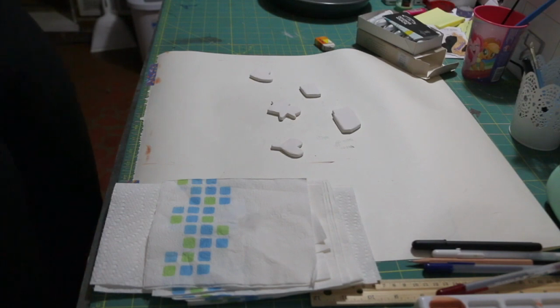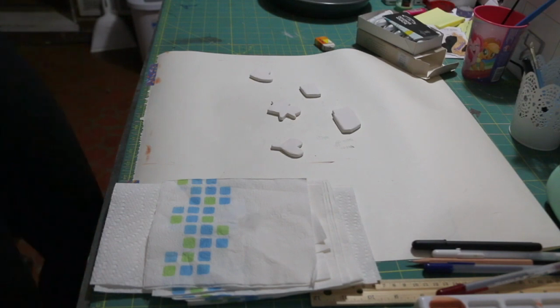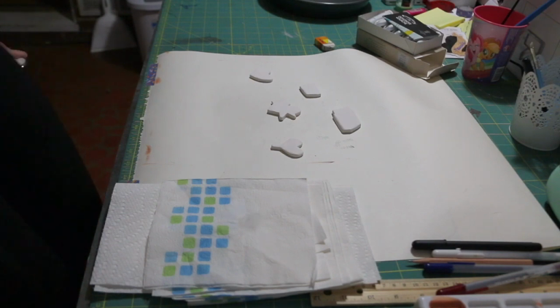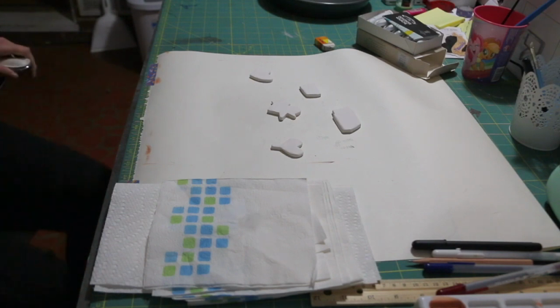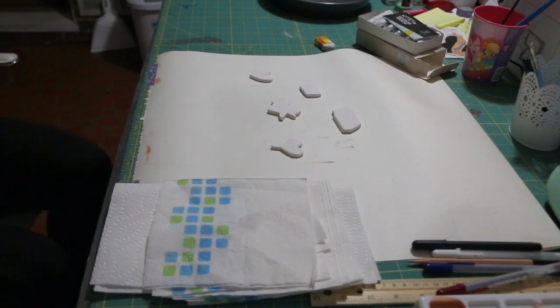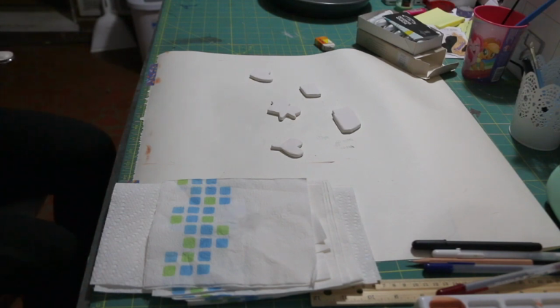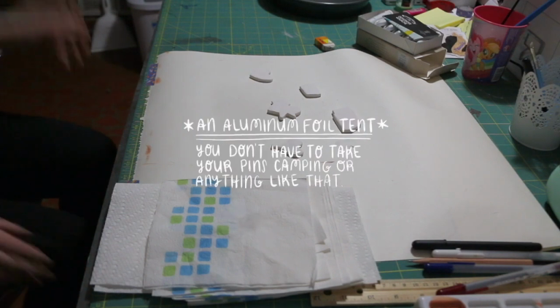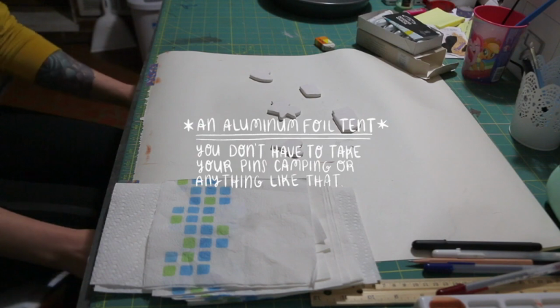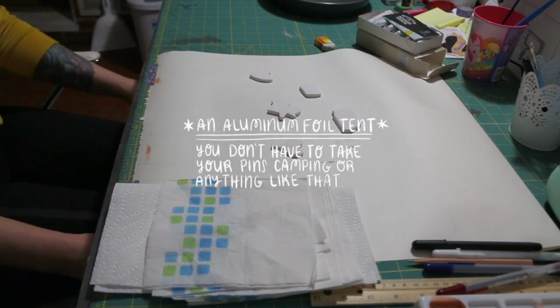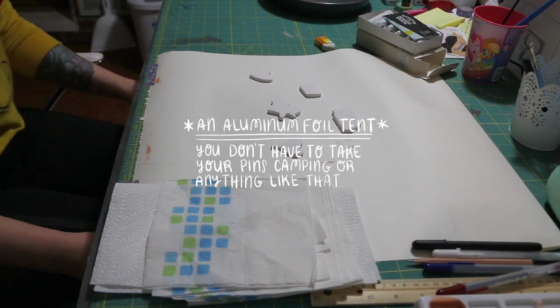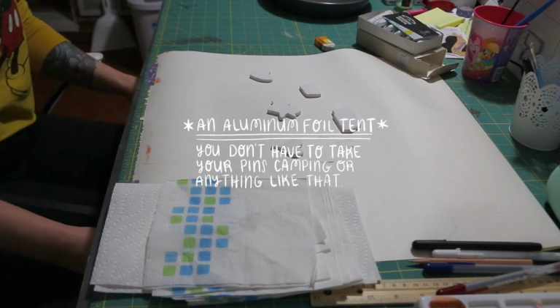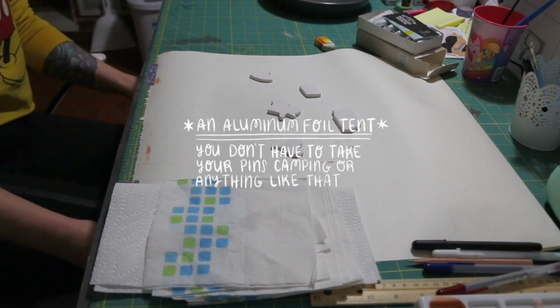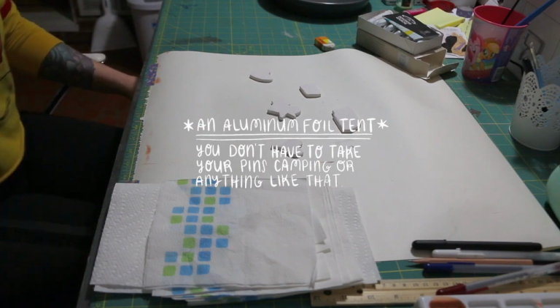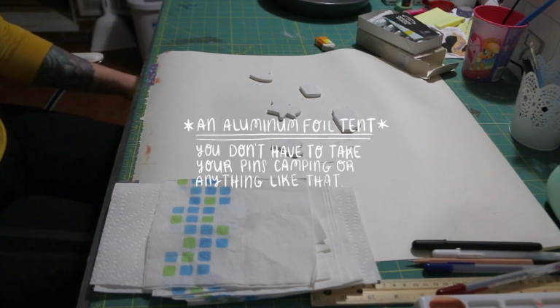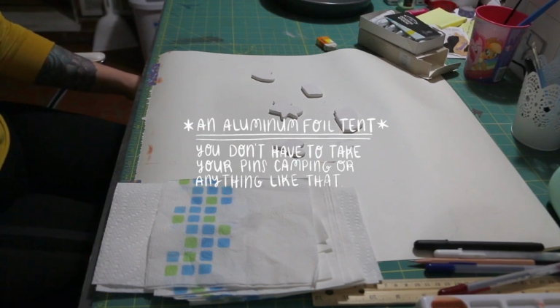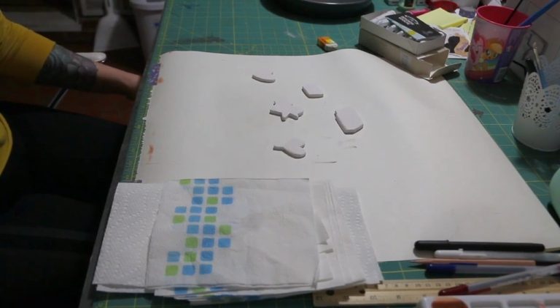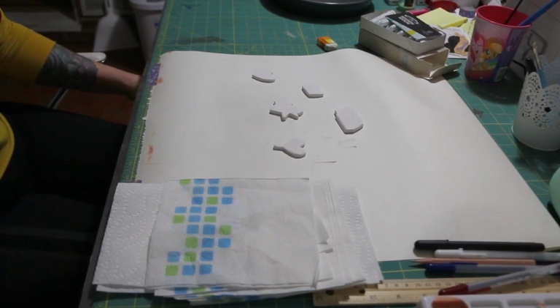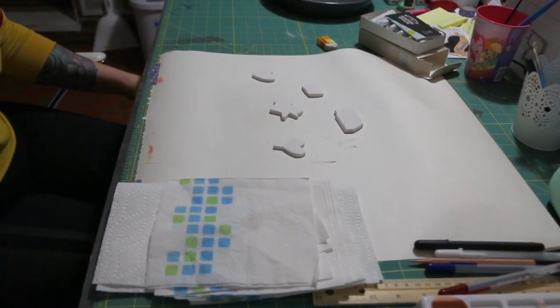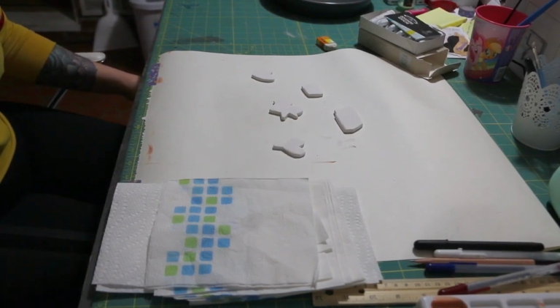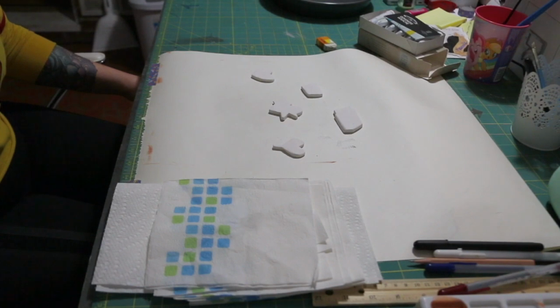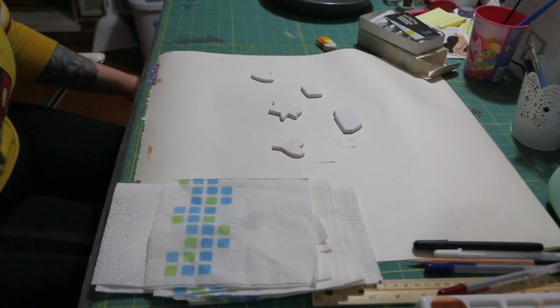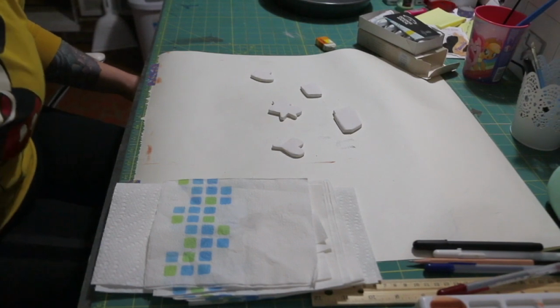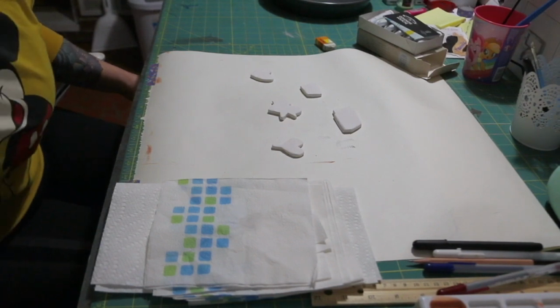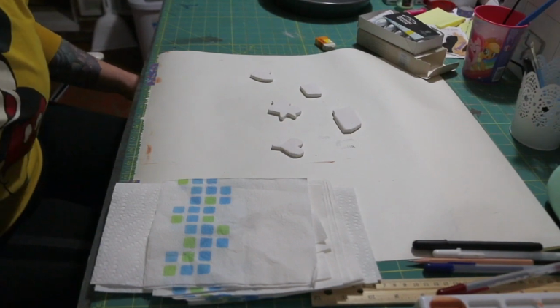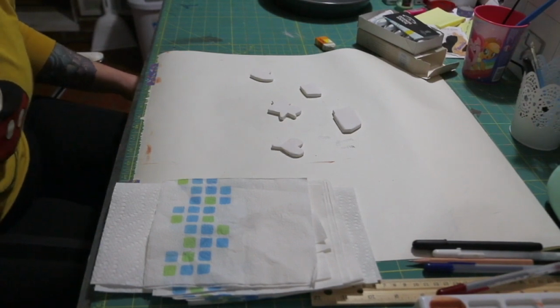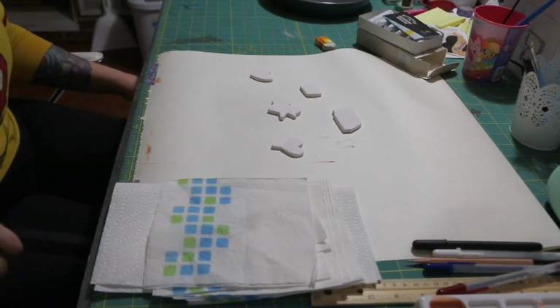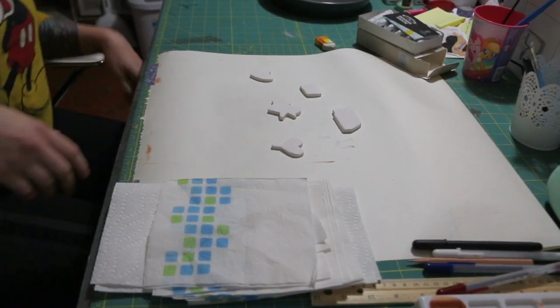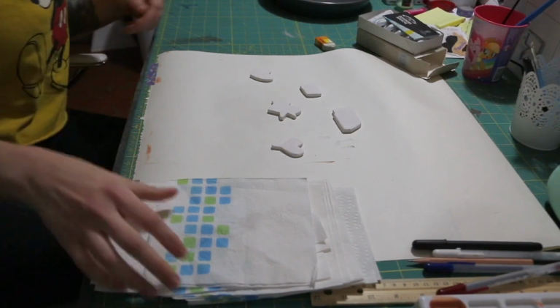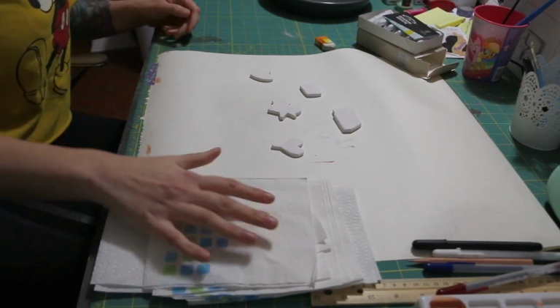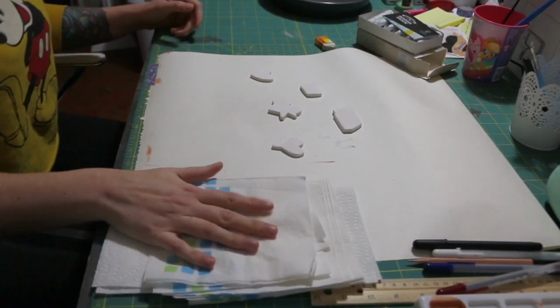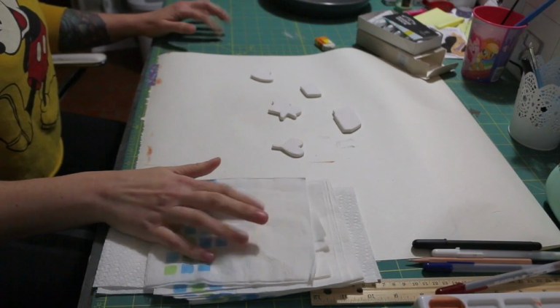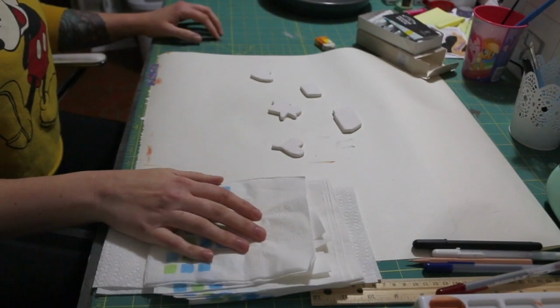Don't bake them with food. Put them in a tent. Got it? Good. Moving on. I've taken my pins out of the oven, I've let them cool off for a couple of hours, and now I am ready to start painting.